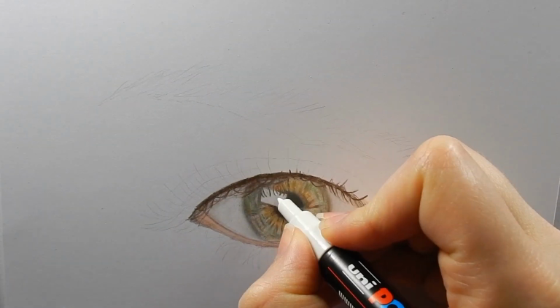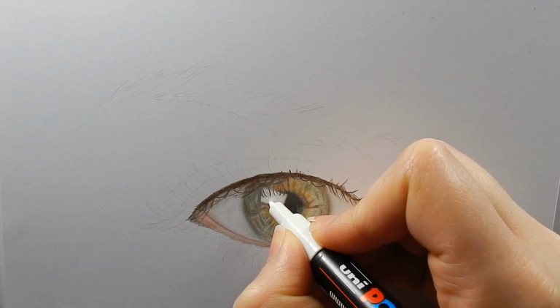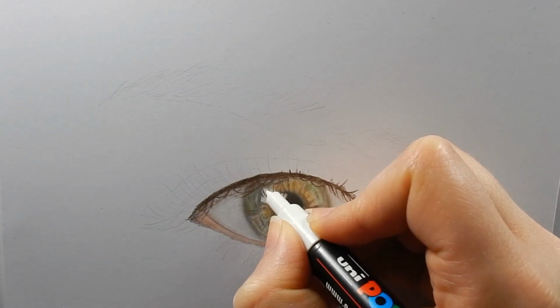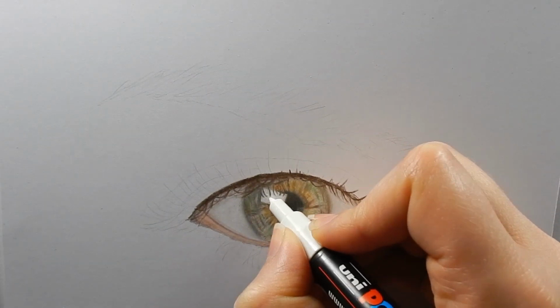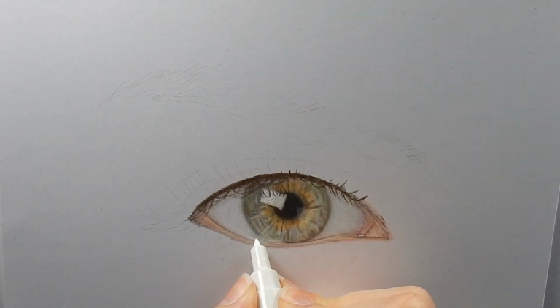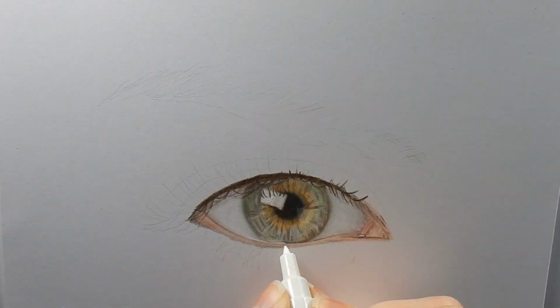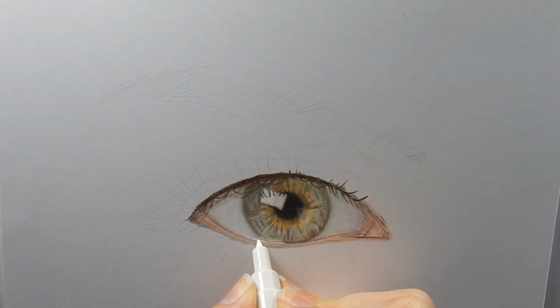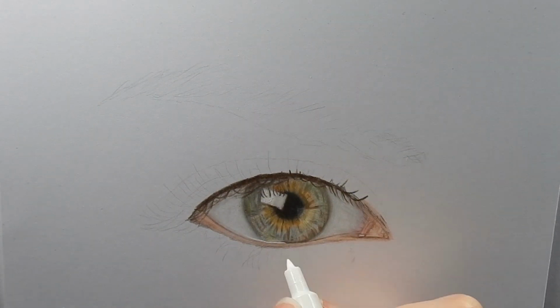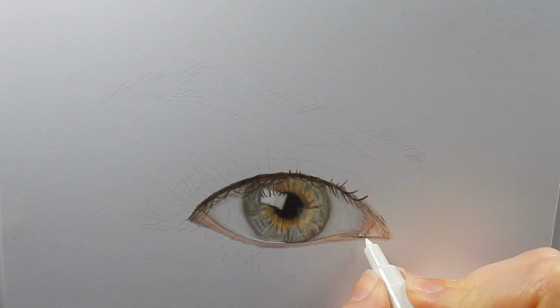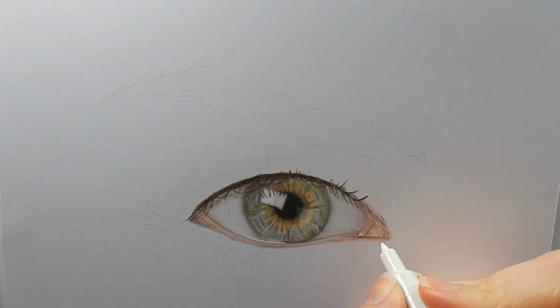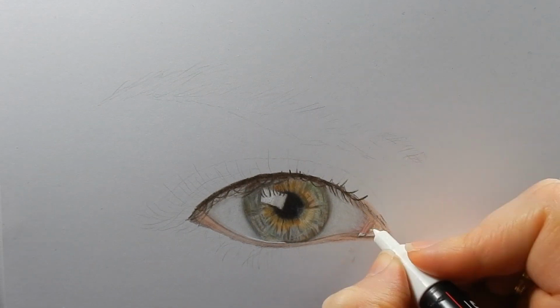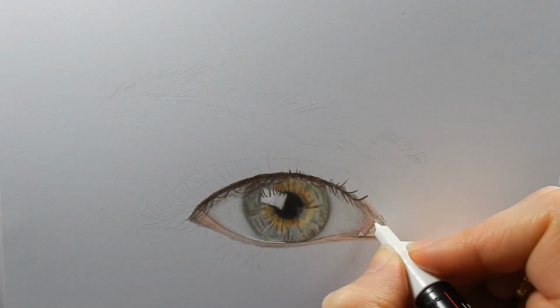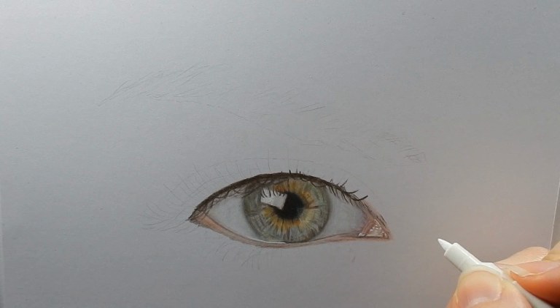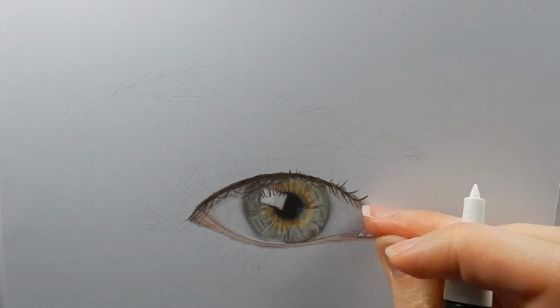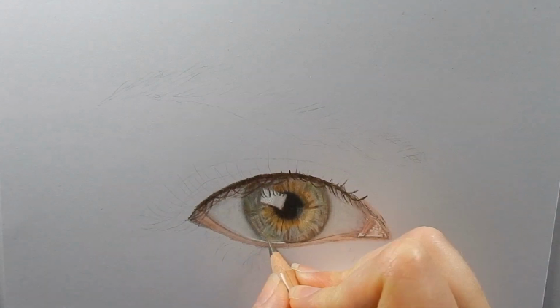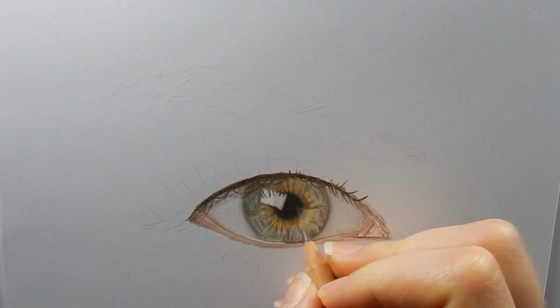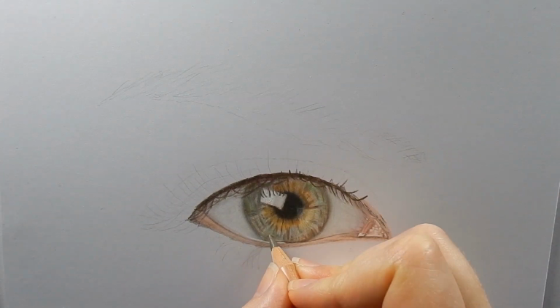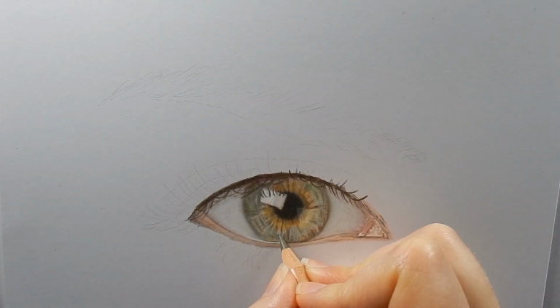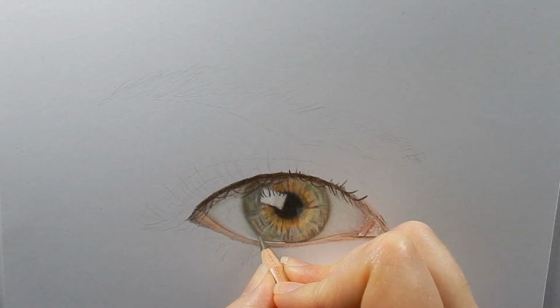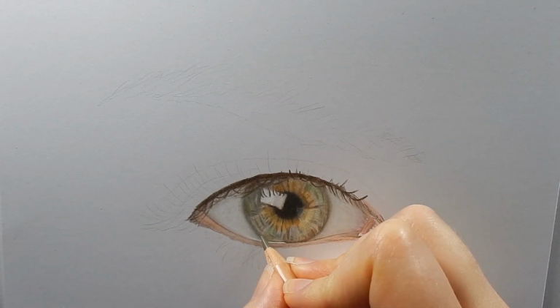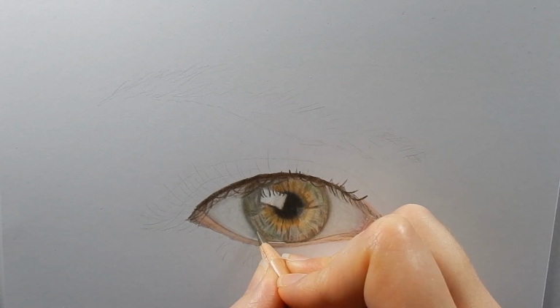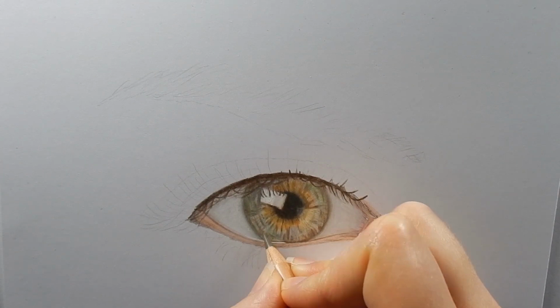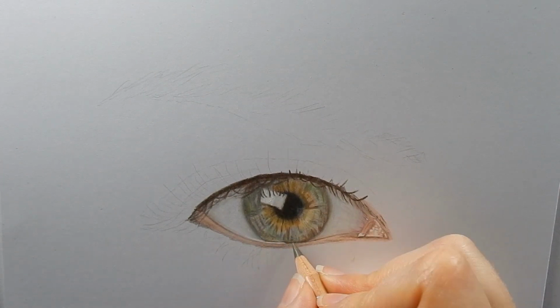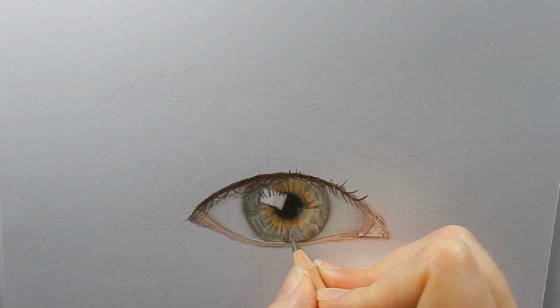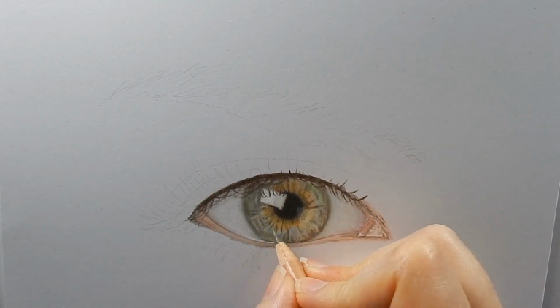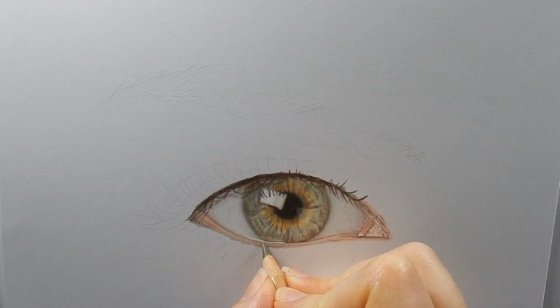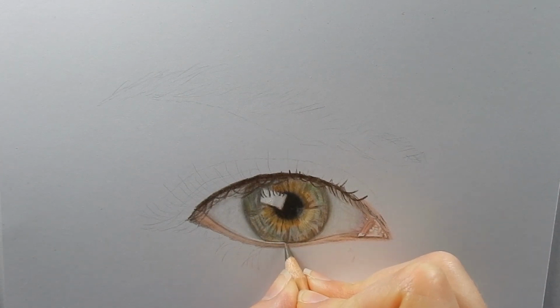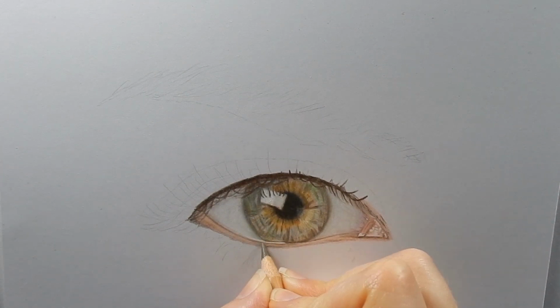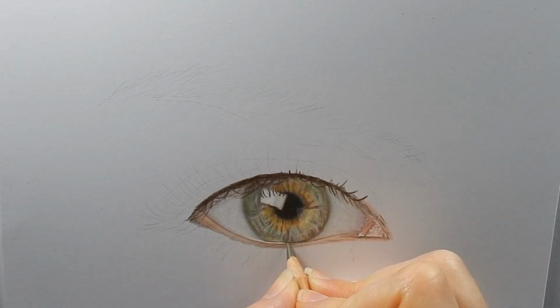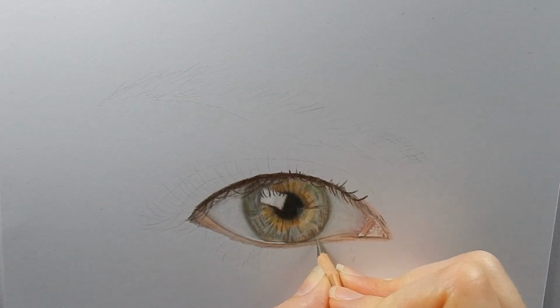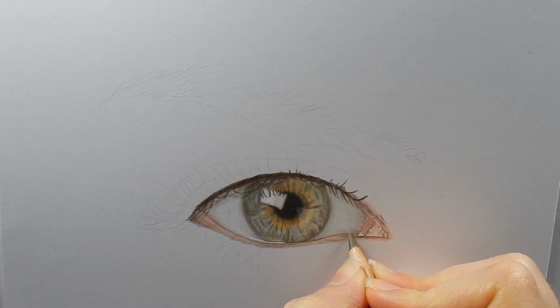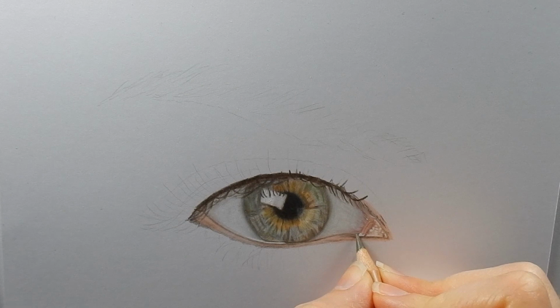For the reflections in the eye I use a white Uniposca pen. Reflections in the eye will also make it look more realistic.